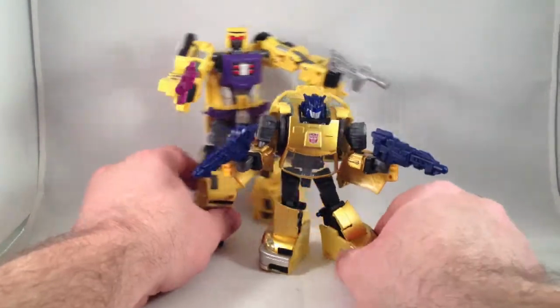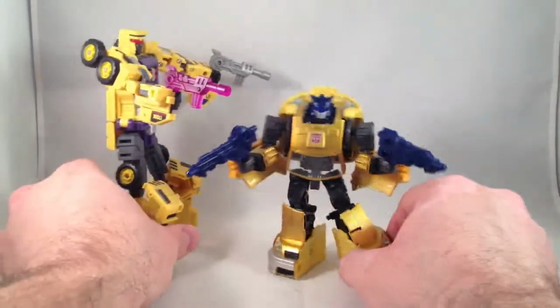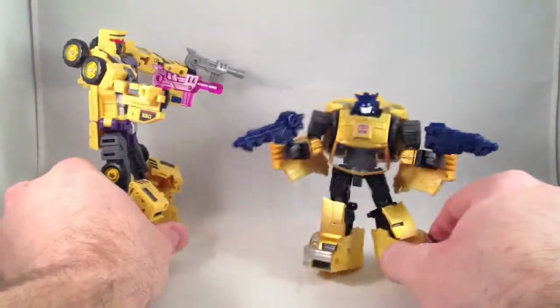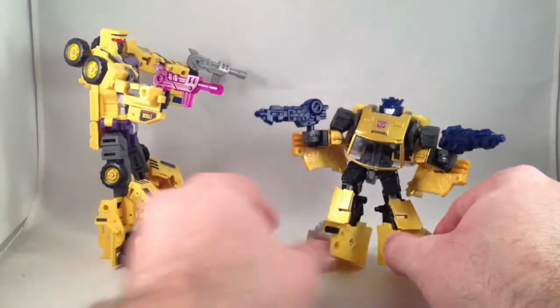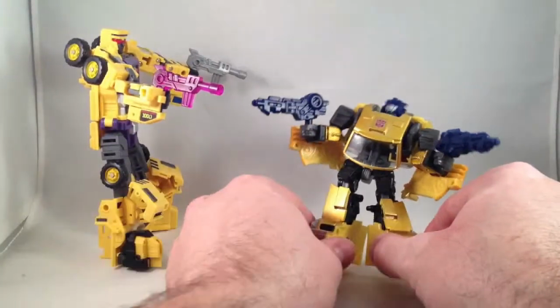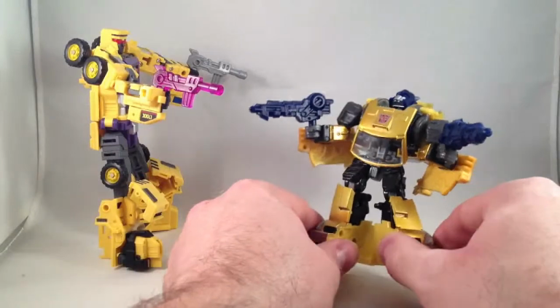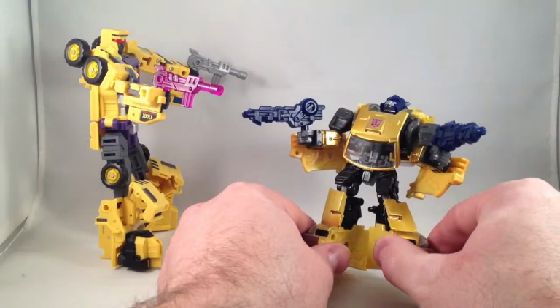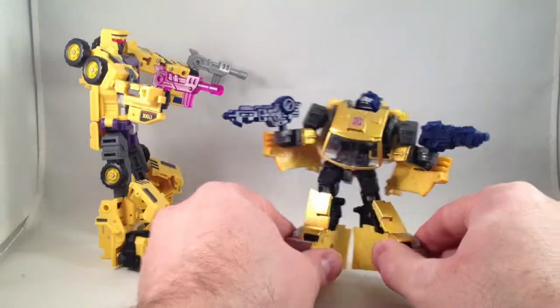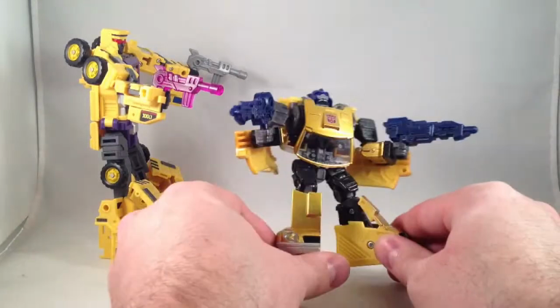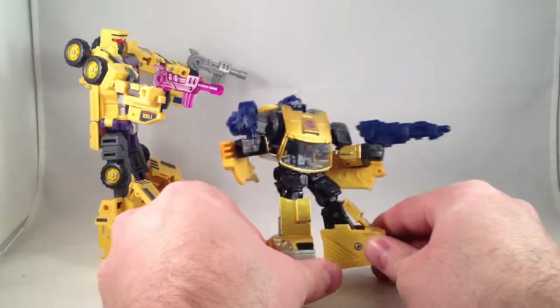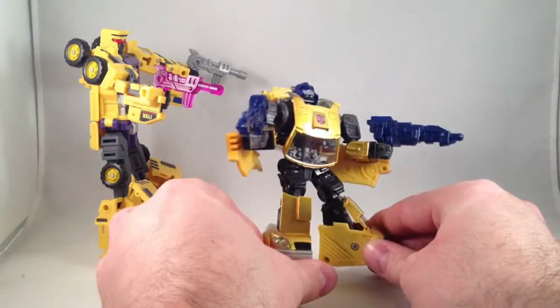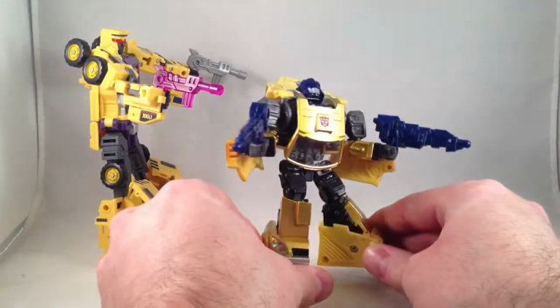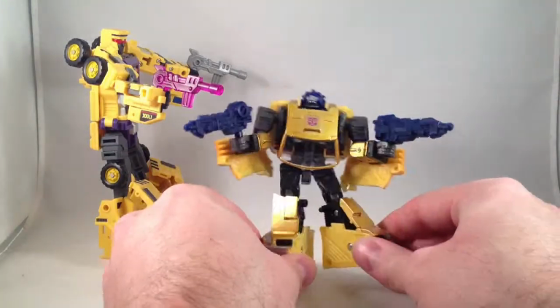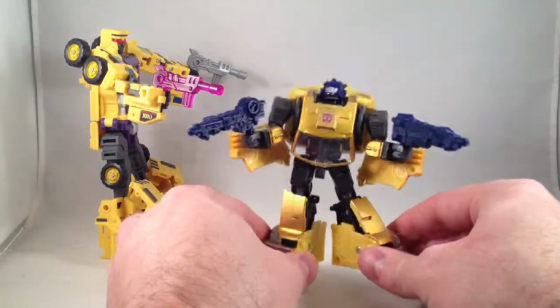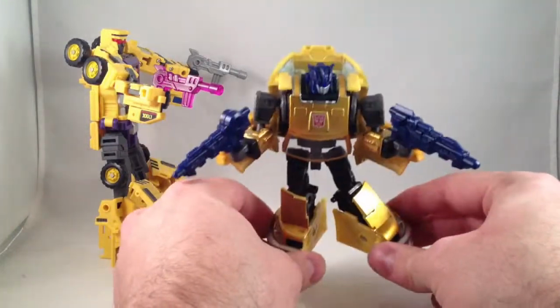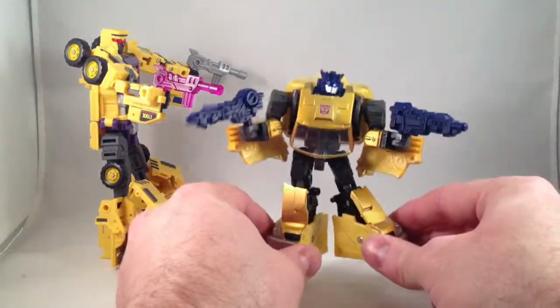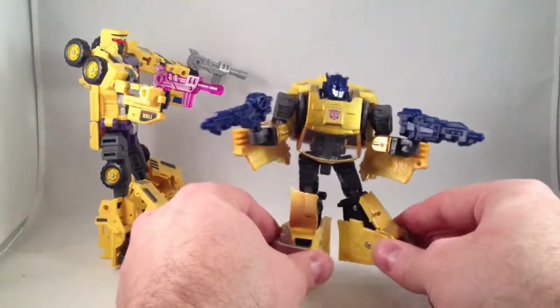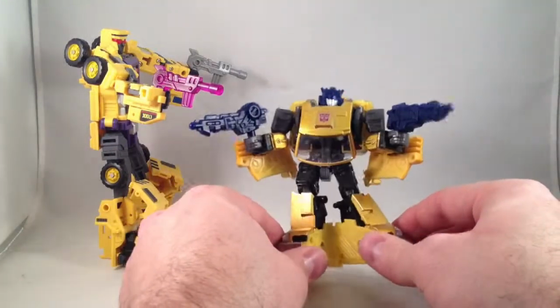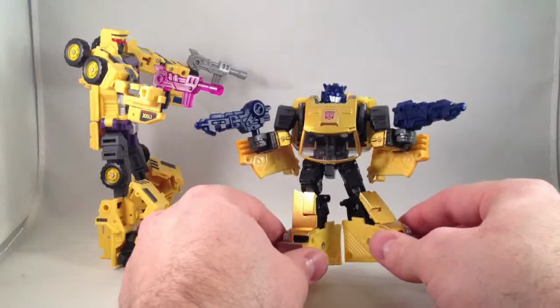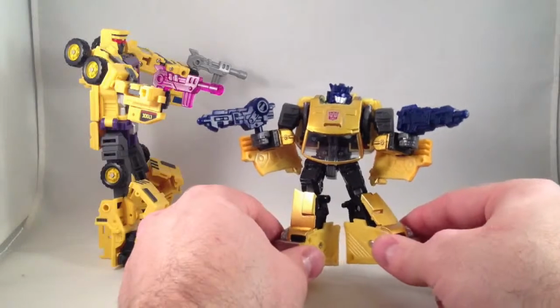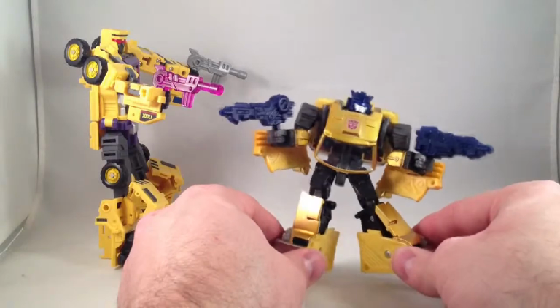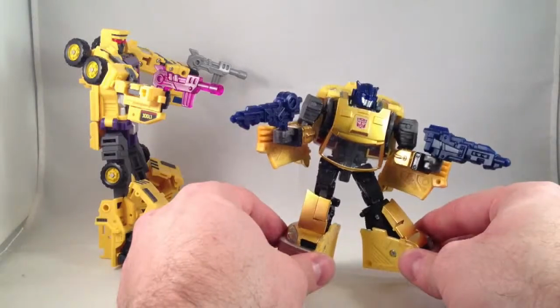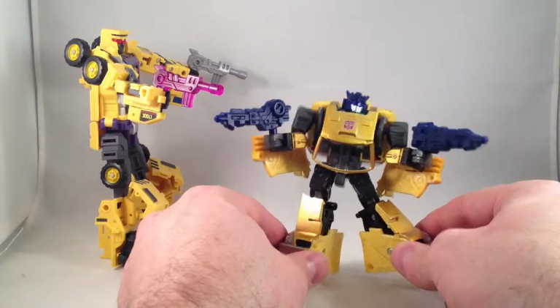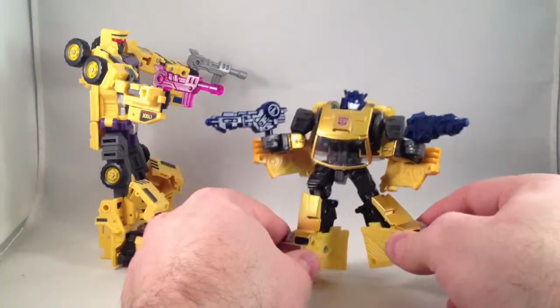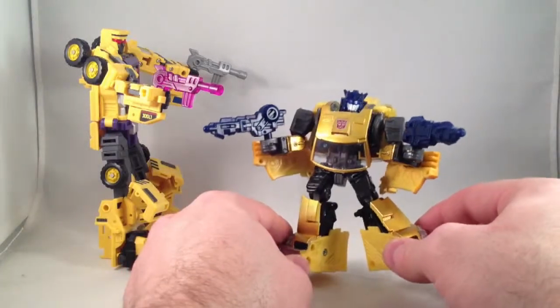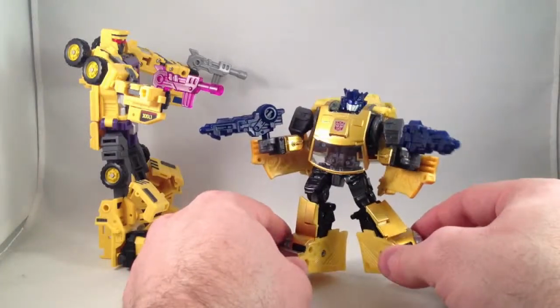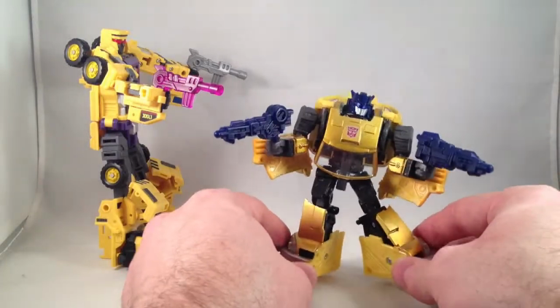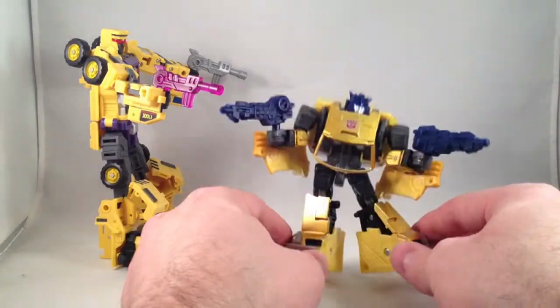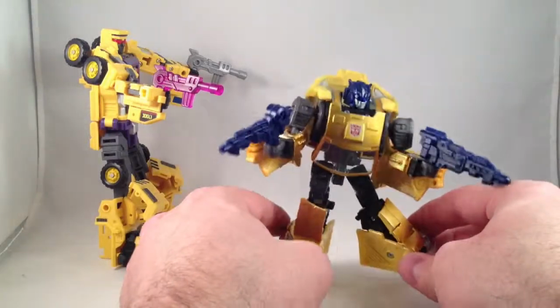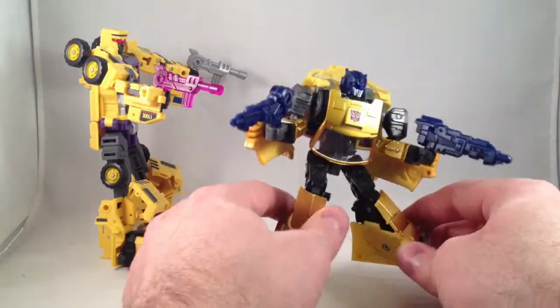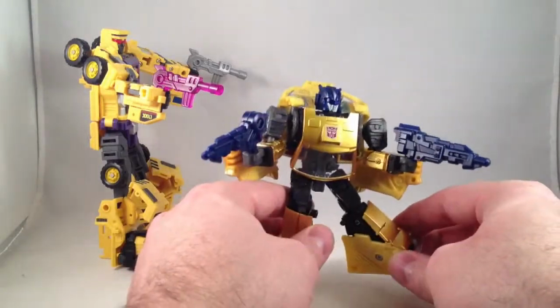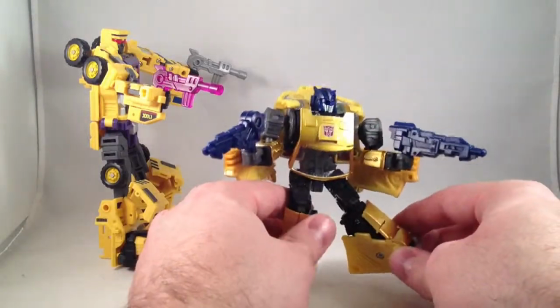Let's talk about the guns quick. There are two different blue-style guns that match the color of the head. Nice enough, they probably could use a black wash. Other than that, I like them.